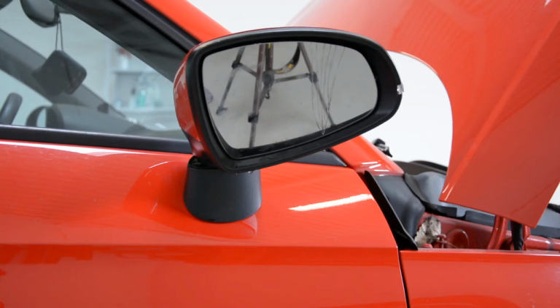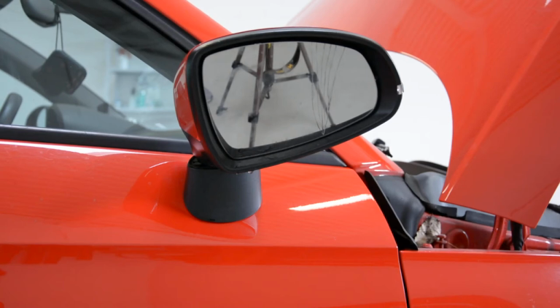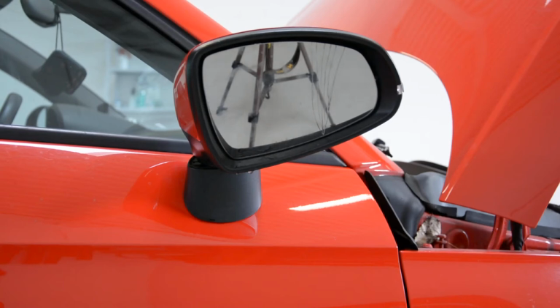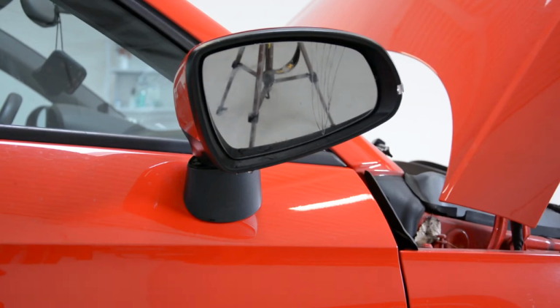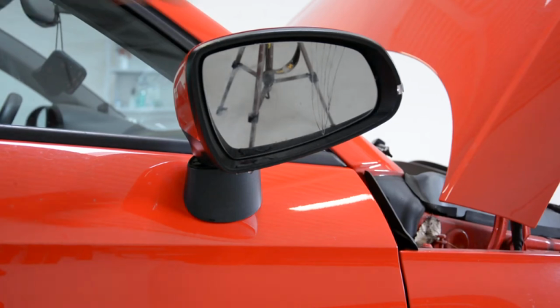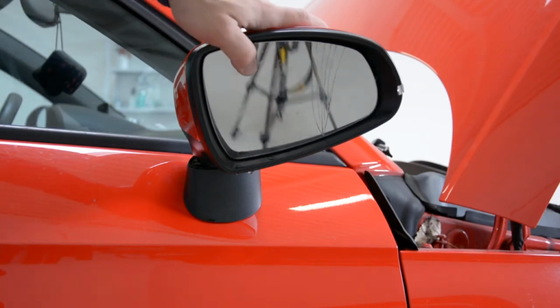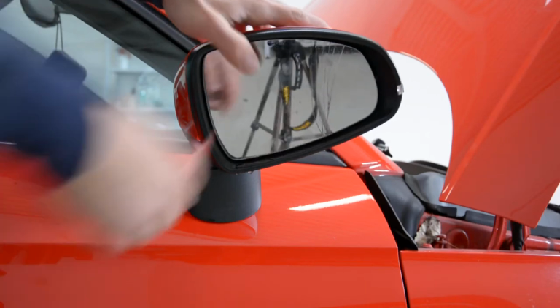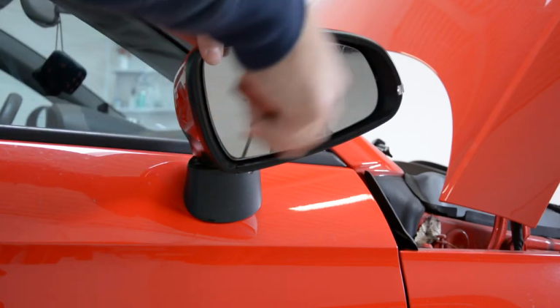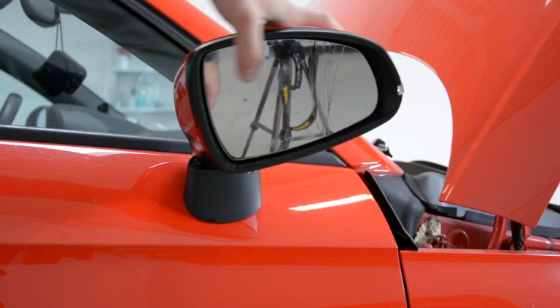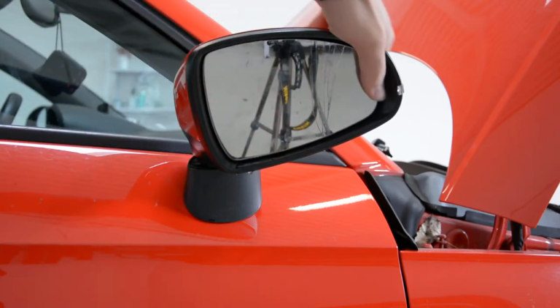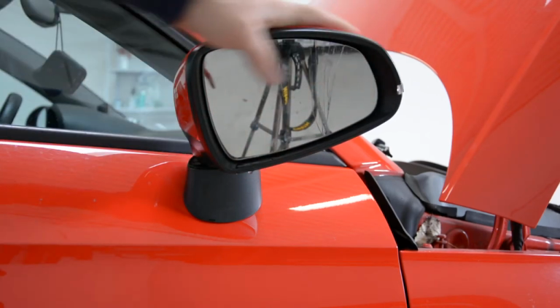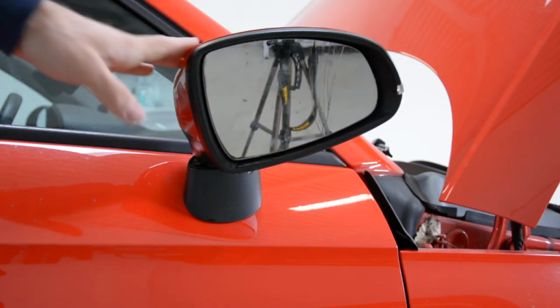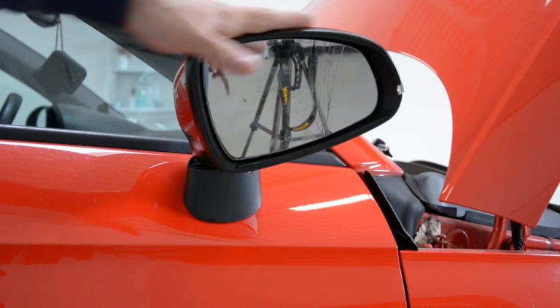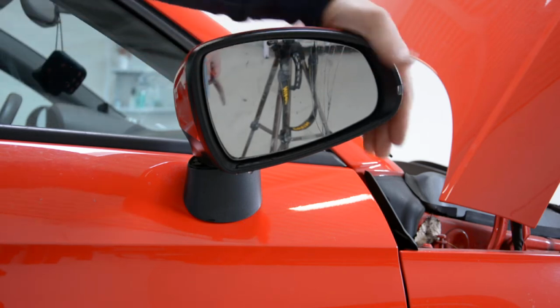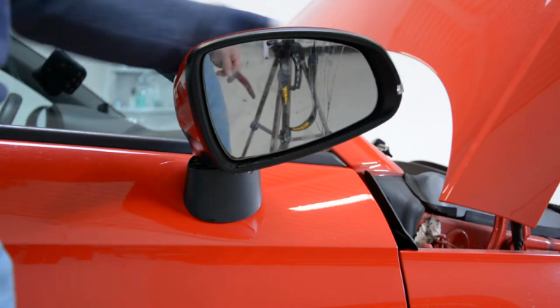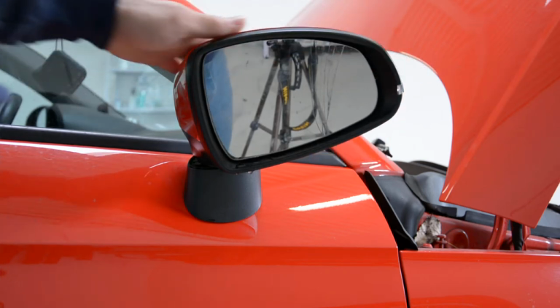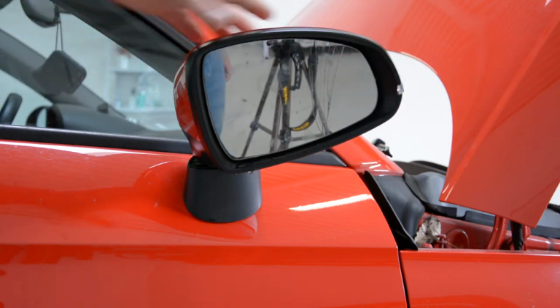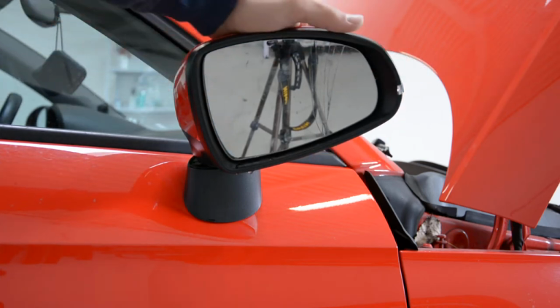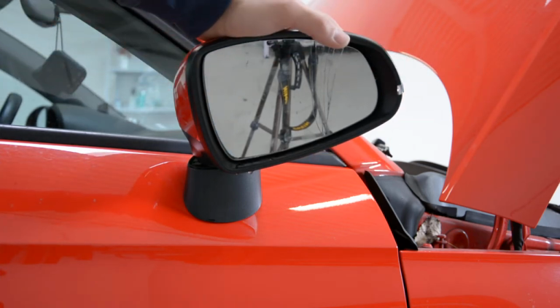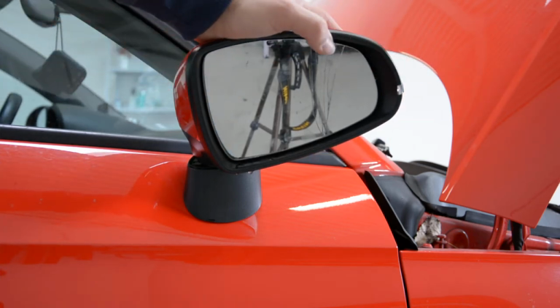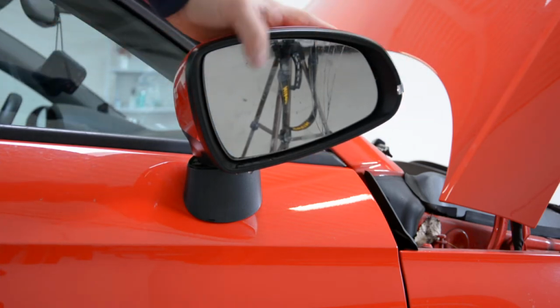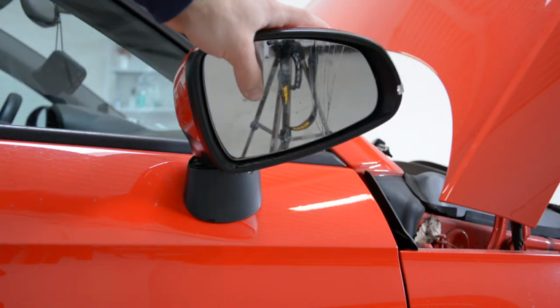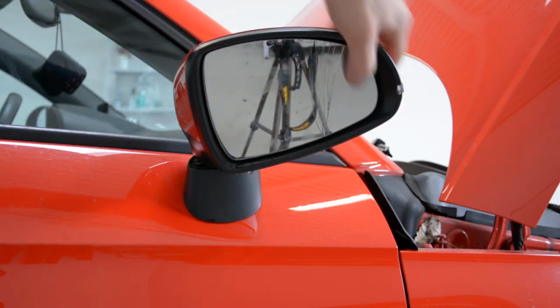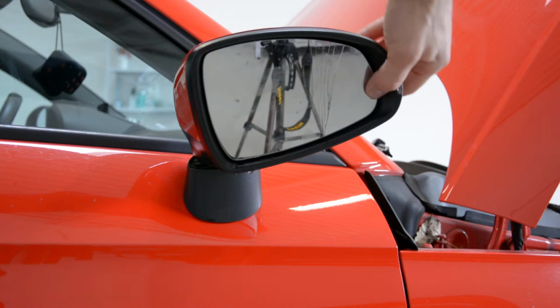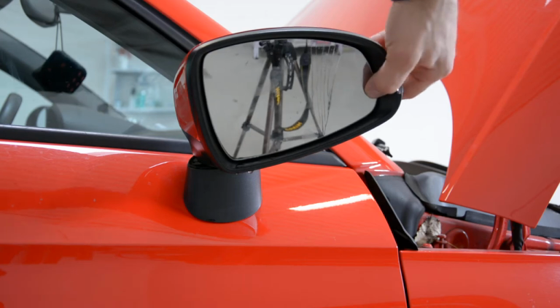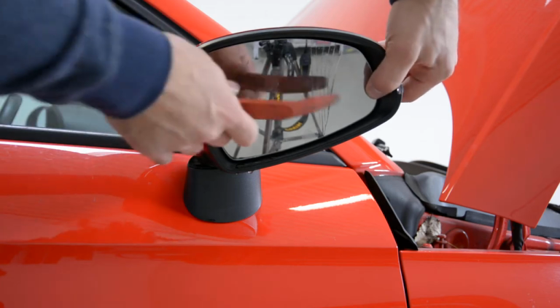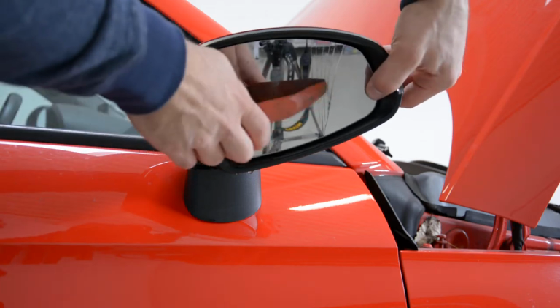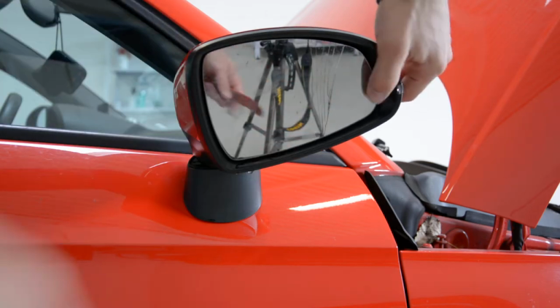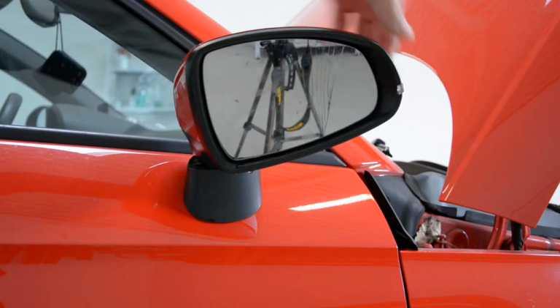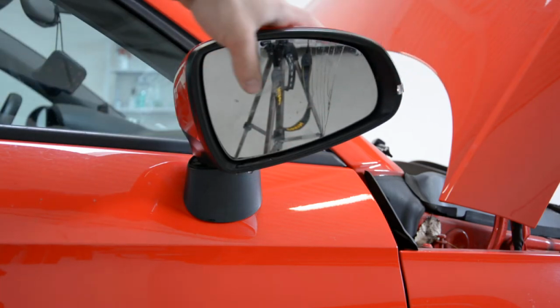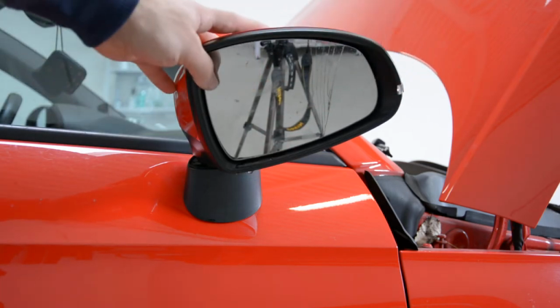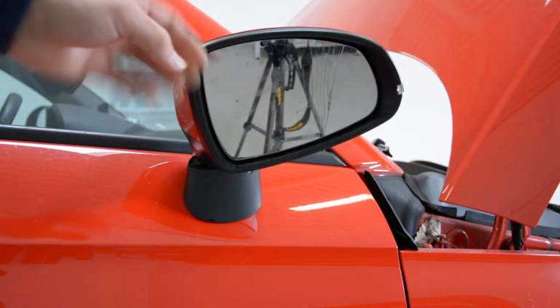Hello everyone, today I'll show you how to remove the mirror glass from an Audi A1 2010 model. This you can see — it's cracked — we will change it with a new one.